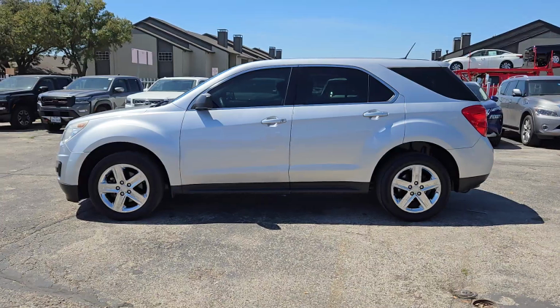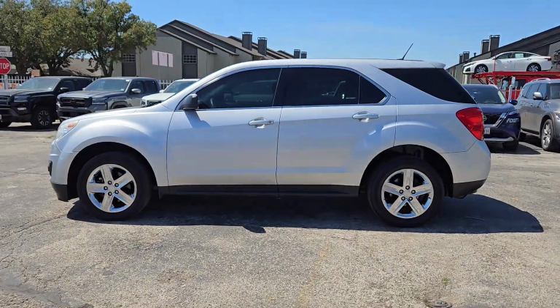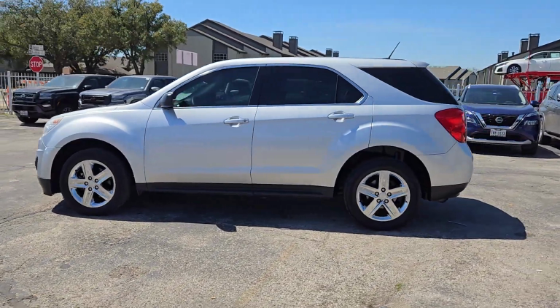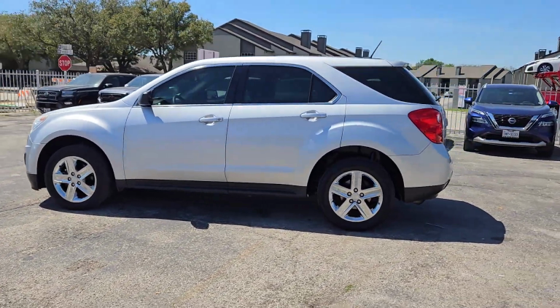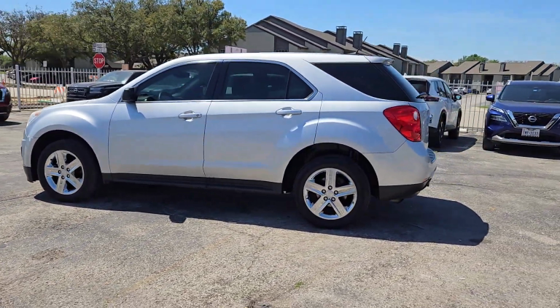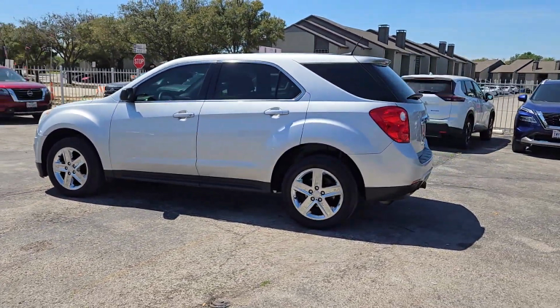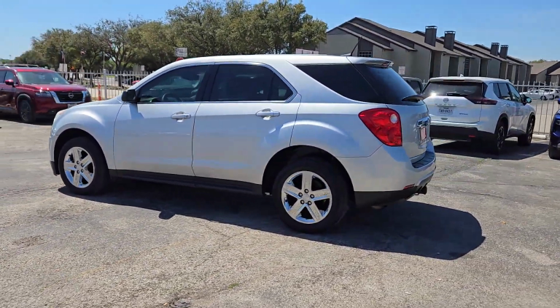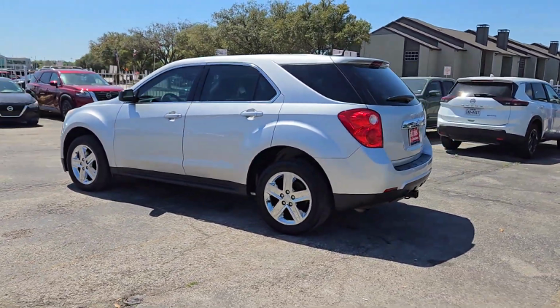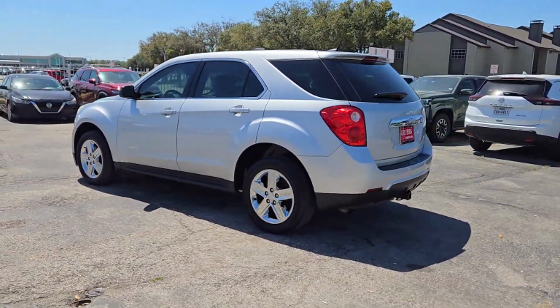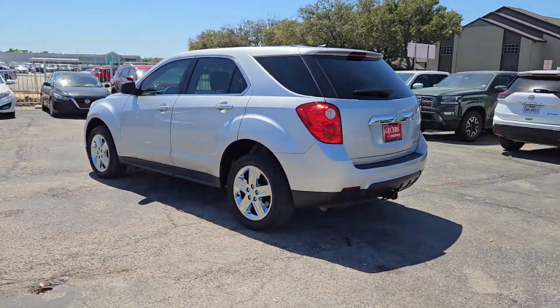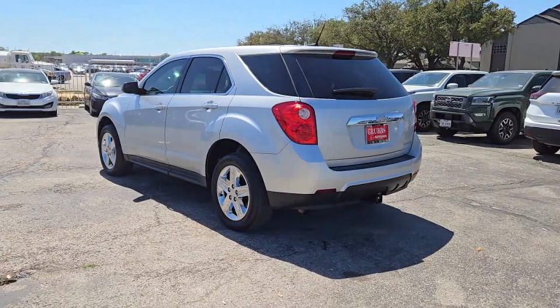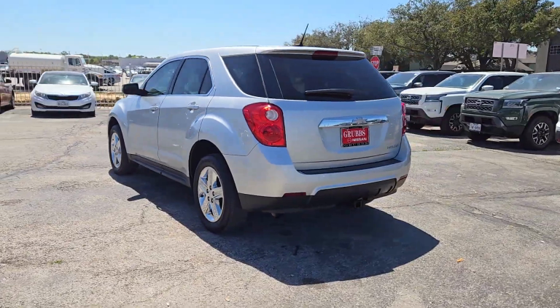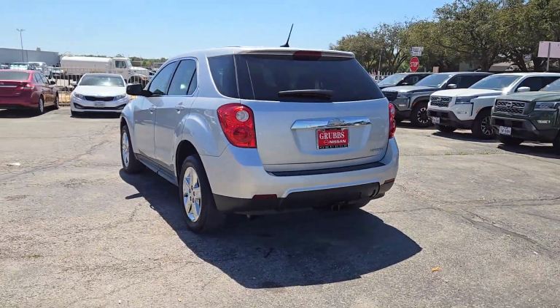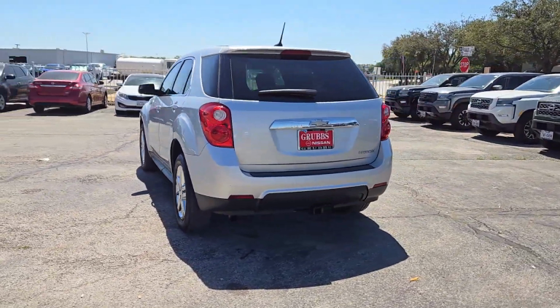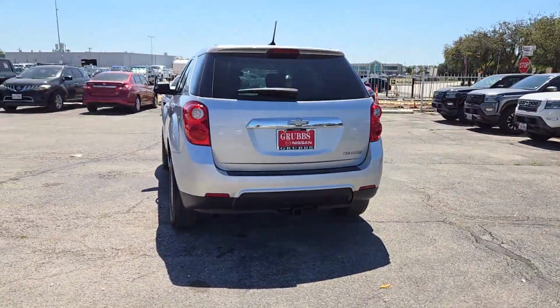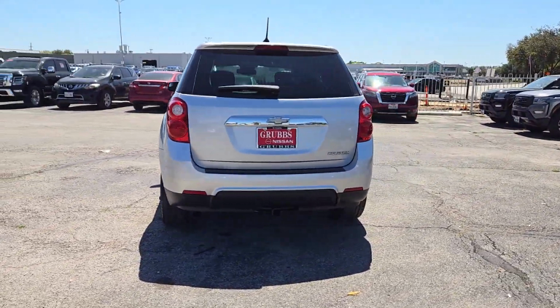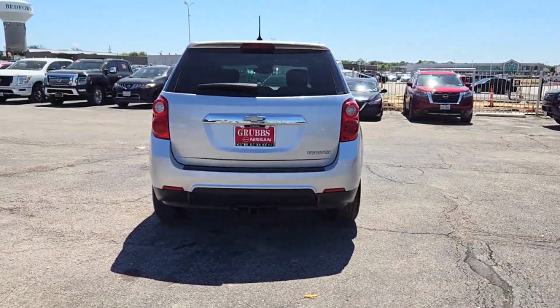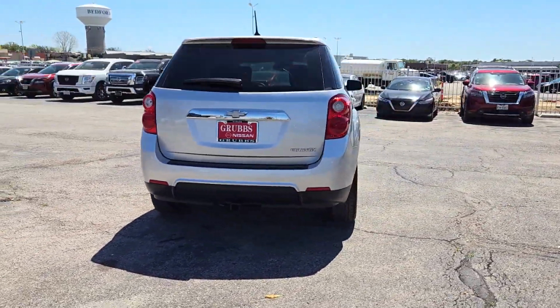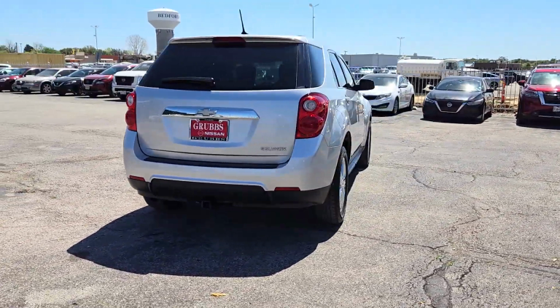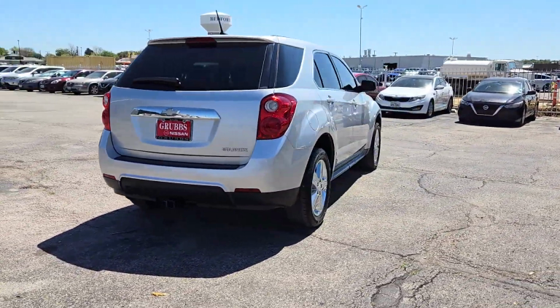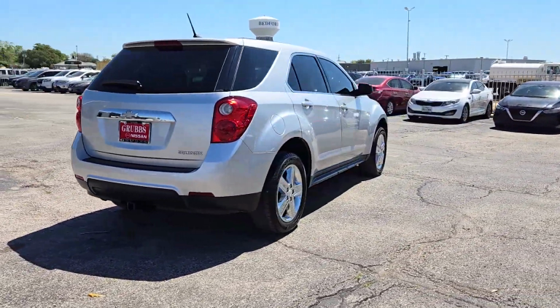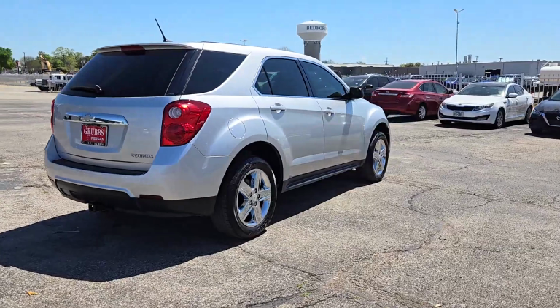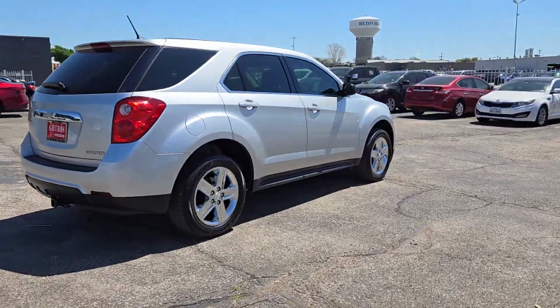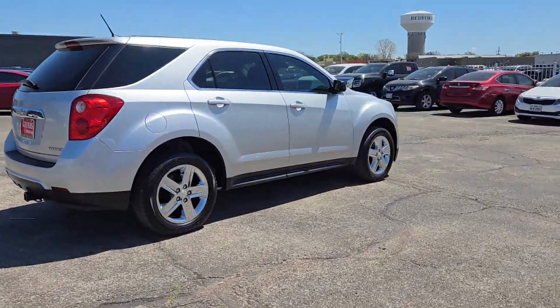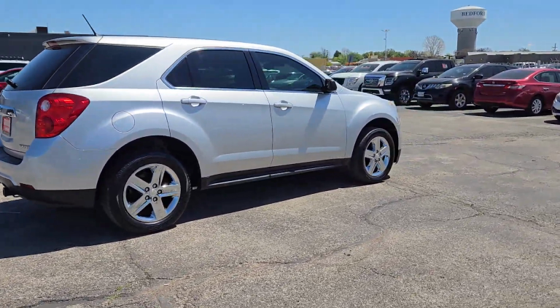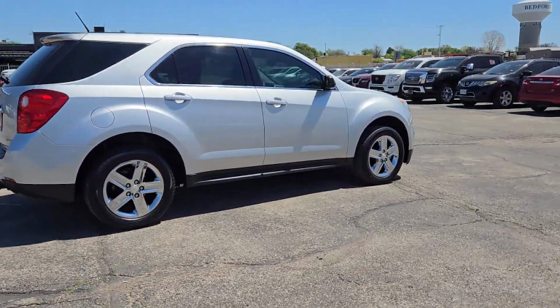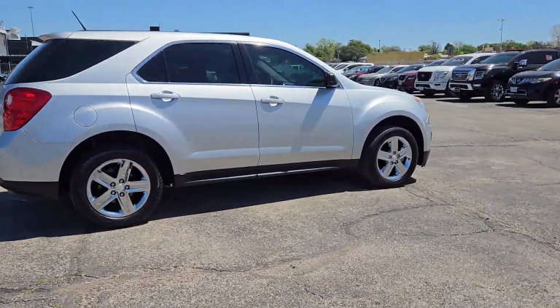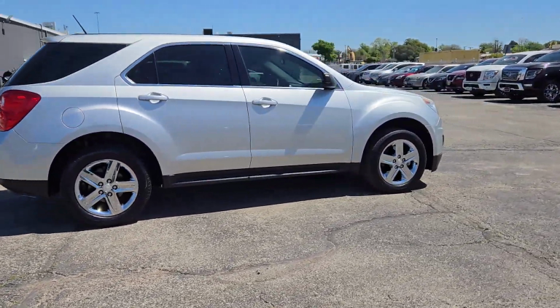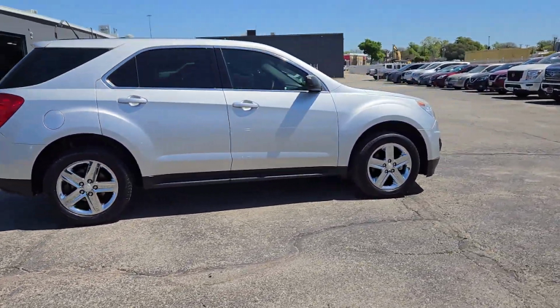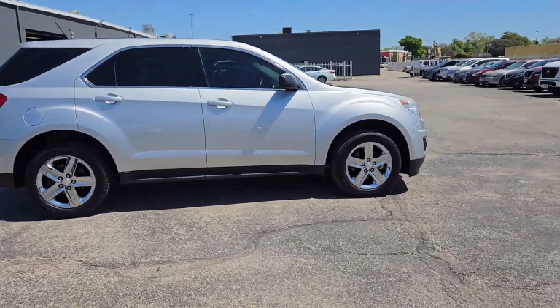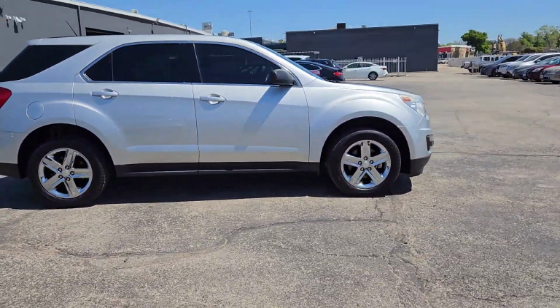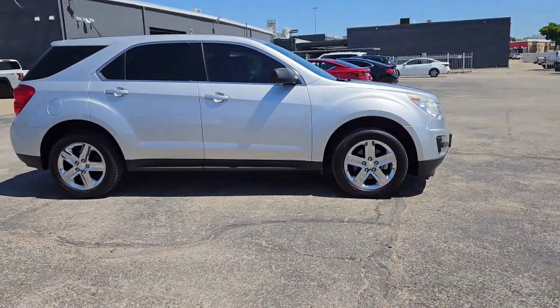This could be the car for you. The 2013 Chevrolet Equinox. This vehicle is an outstanding buy with fewer than 100,000 miles on the odometer. The Chevrolet Equinox — the small SUV with a big spirit of adventure.